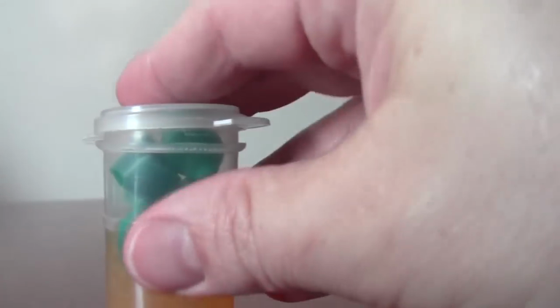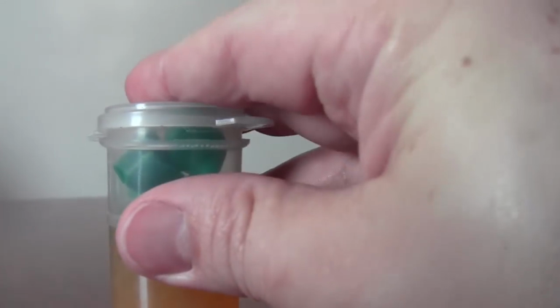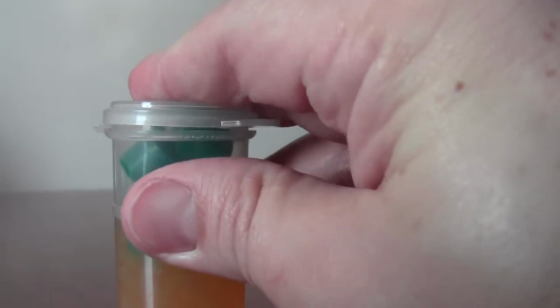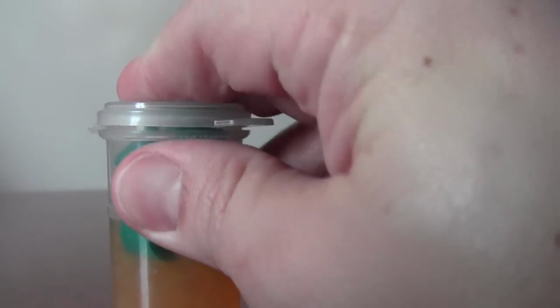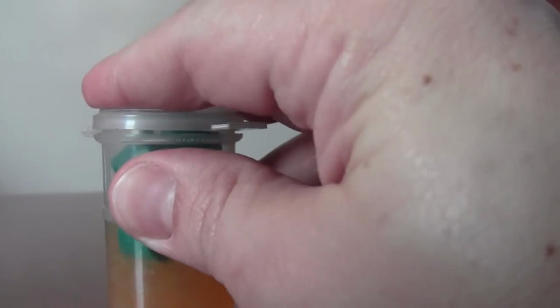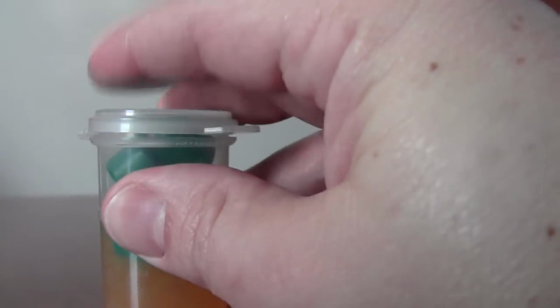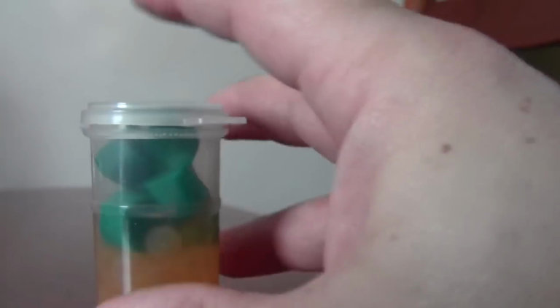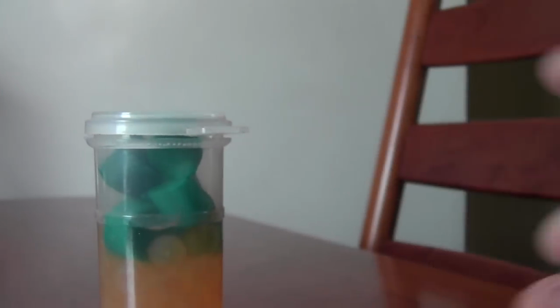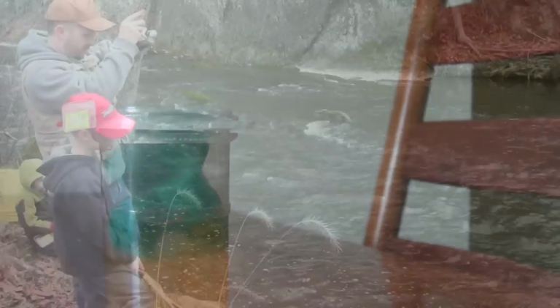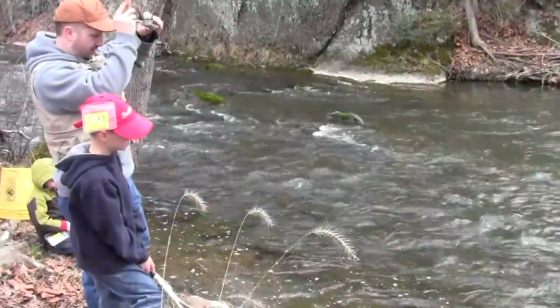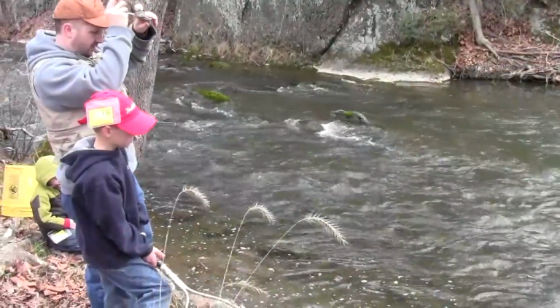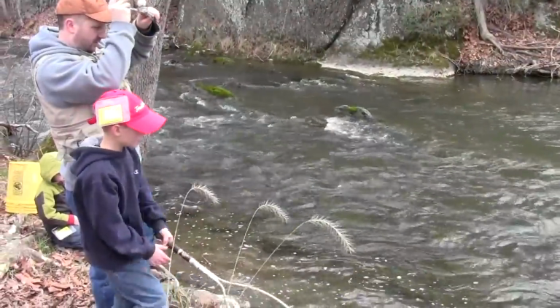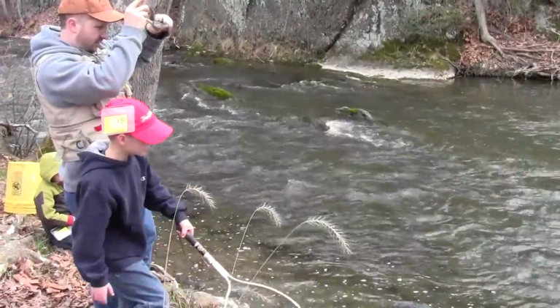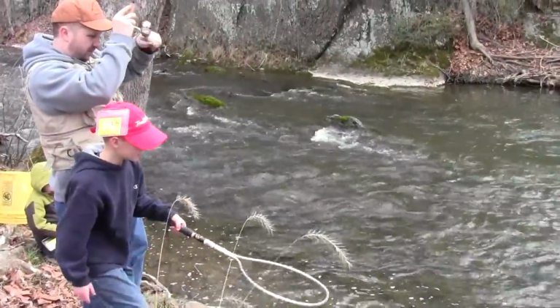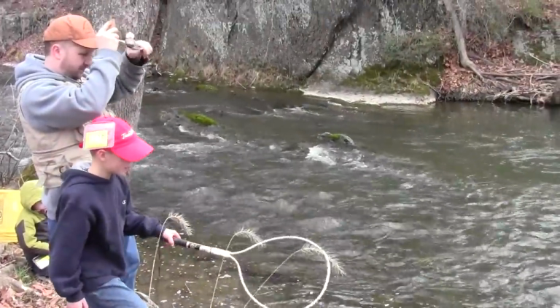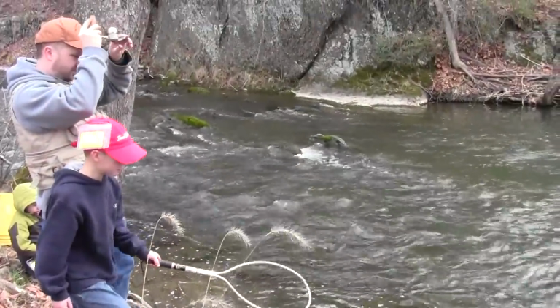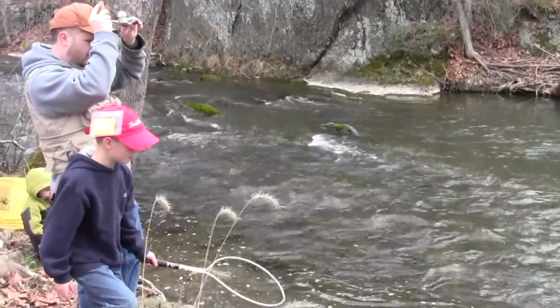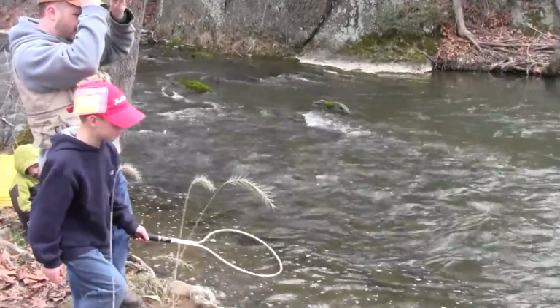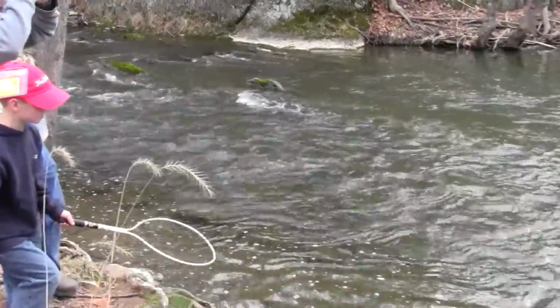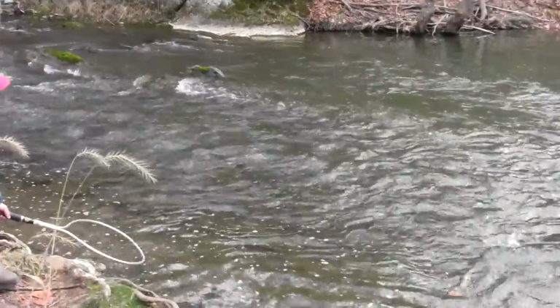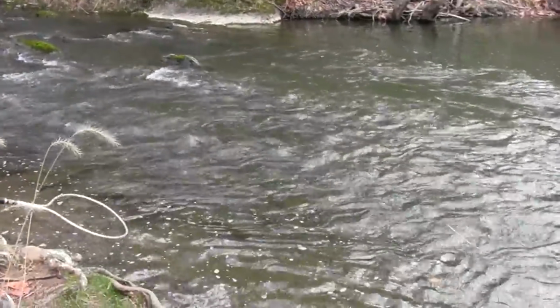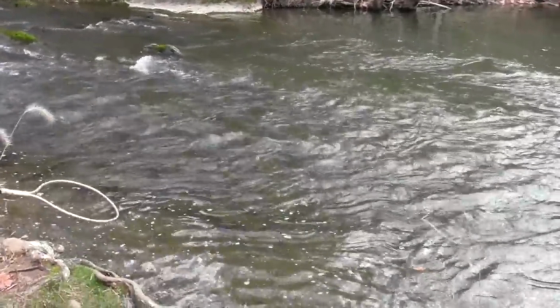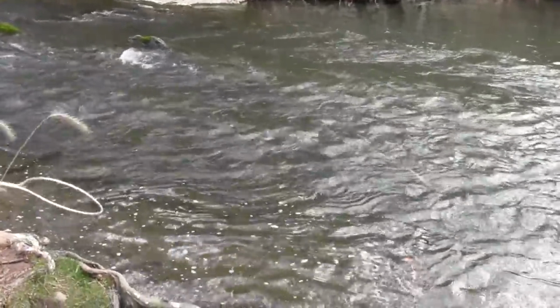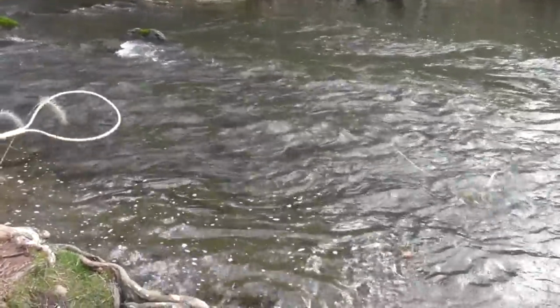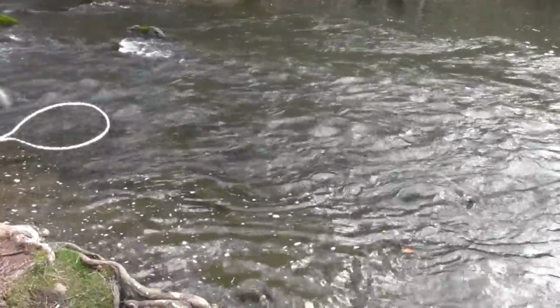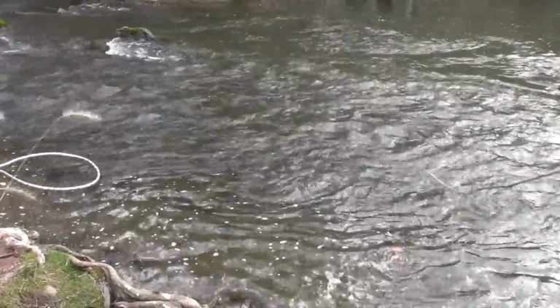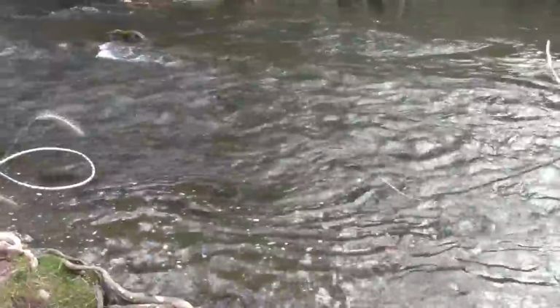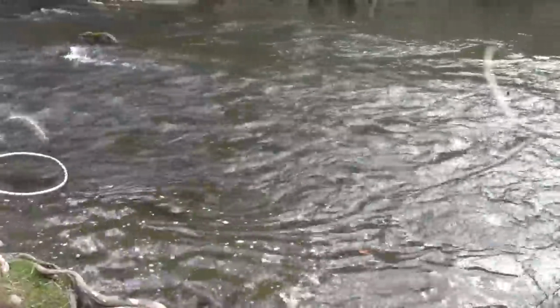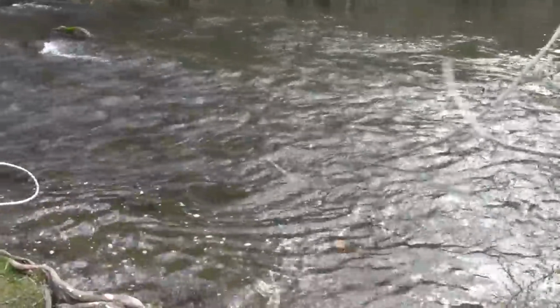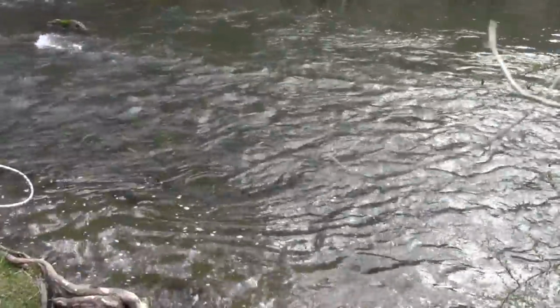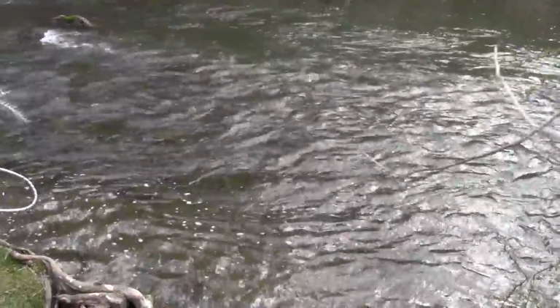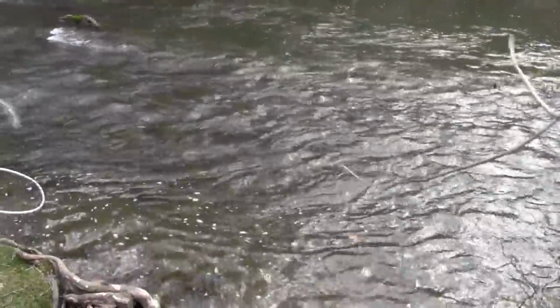A couple days later when I was out trout fishing, I put one on the hook in an attempt to answer the question of whether or not they actually work. And about three casts later I had the answer to that question. So you can see it now.